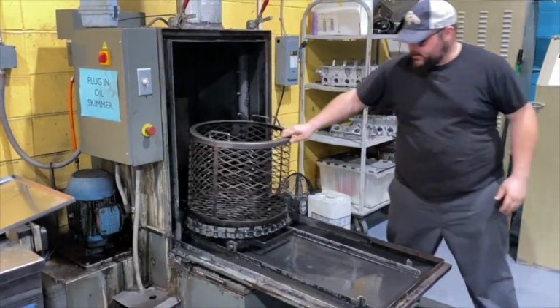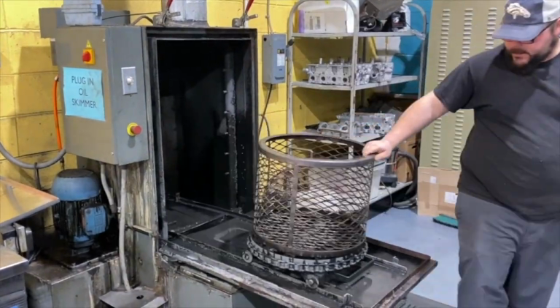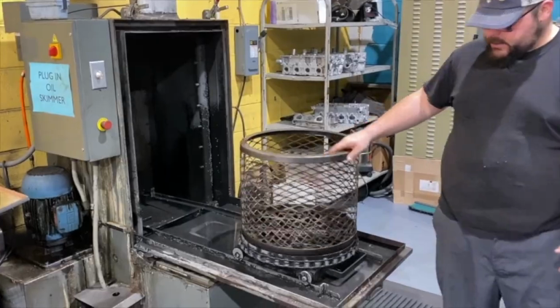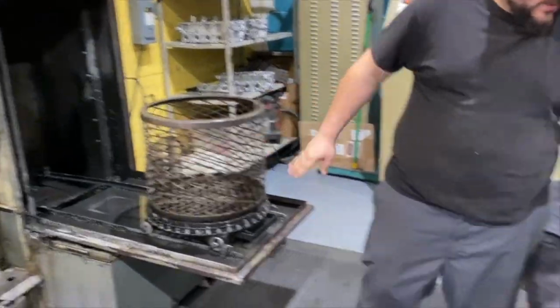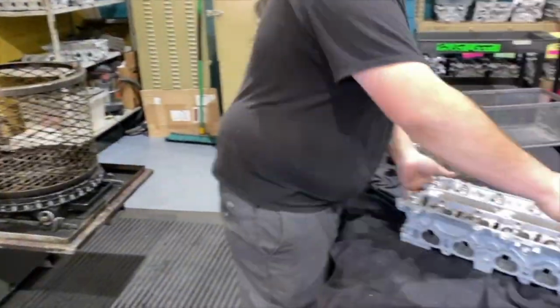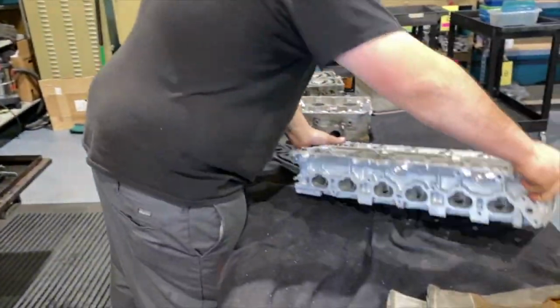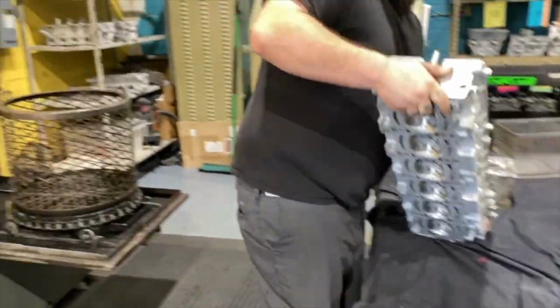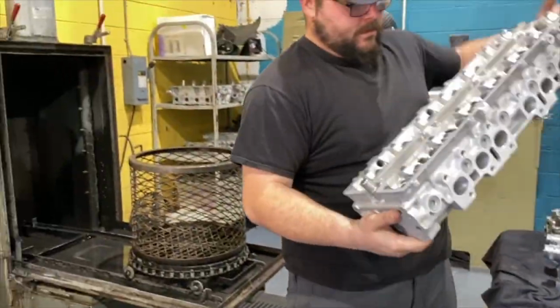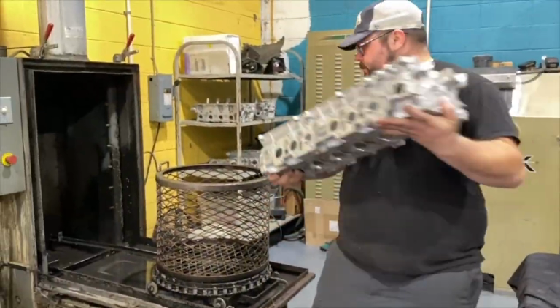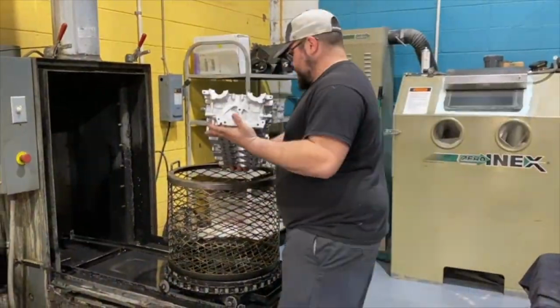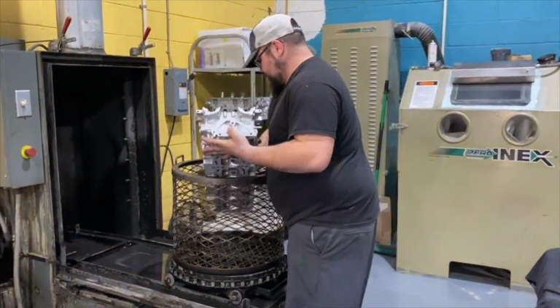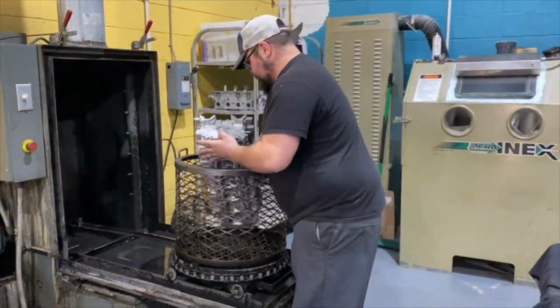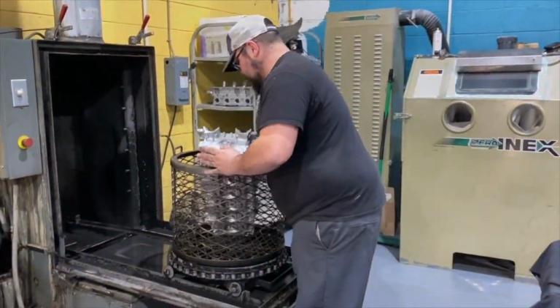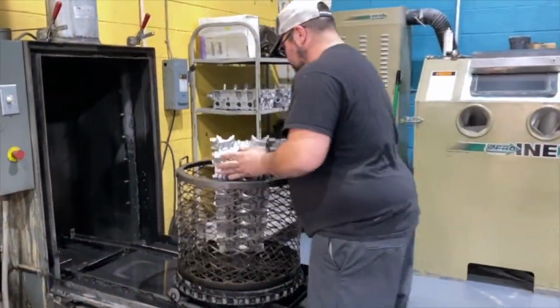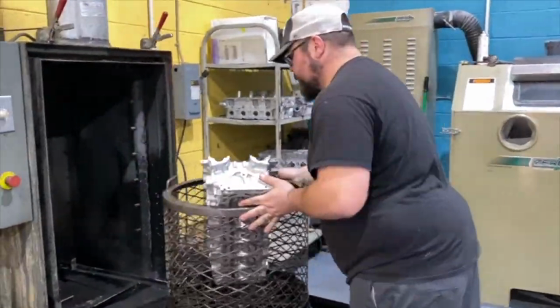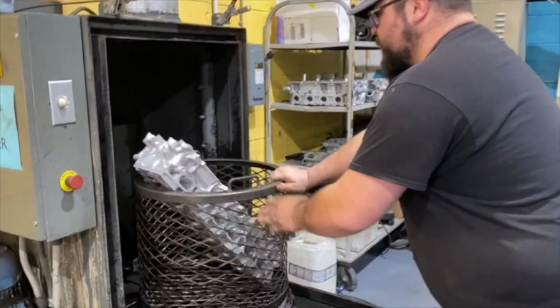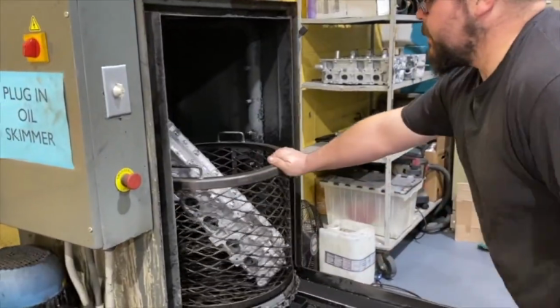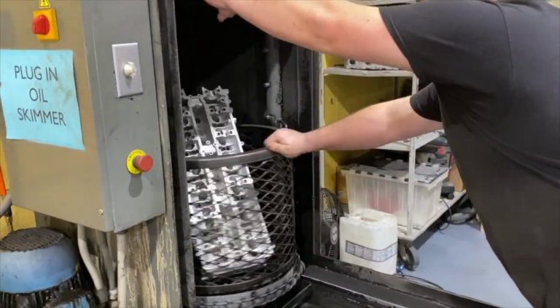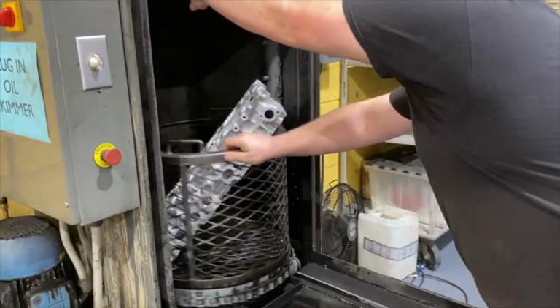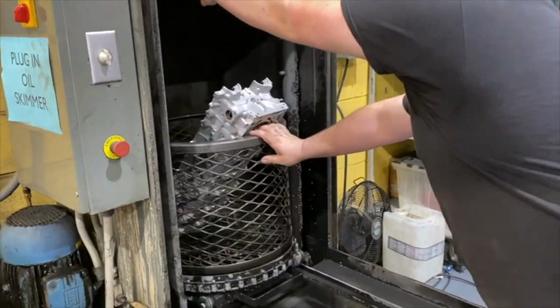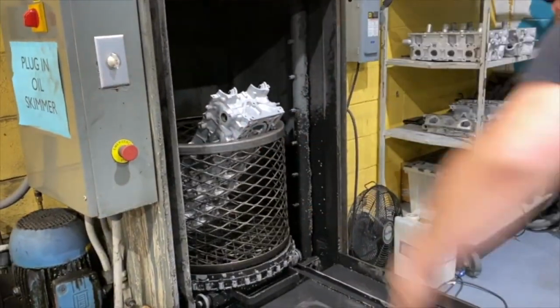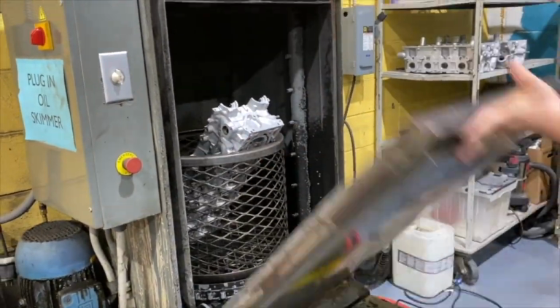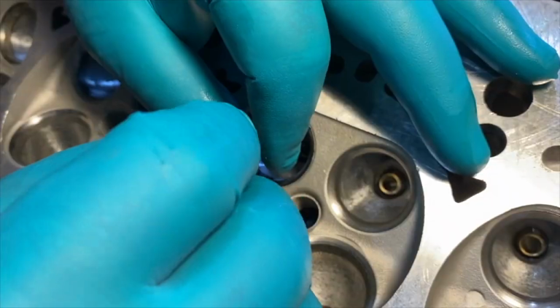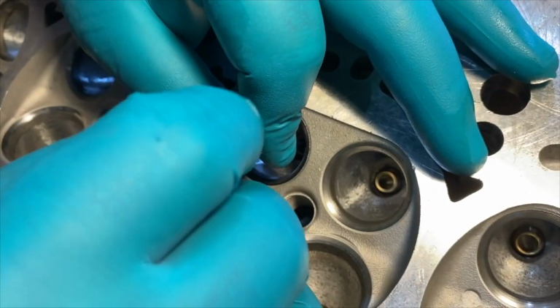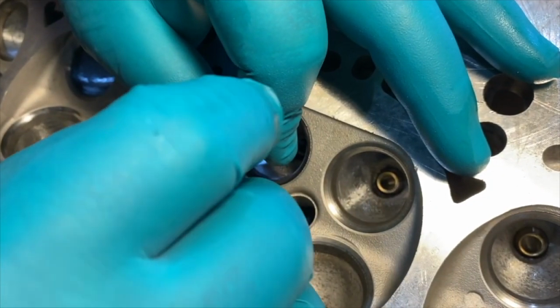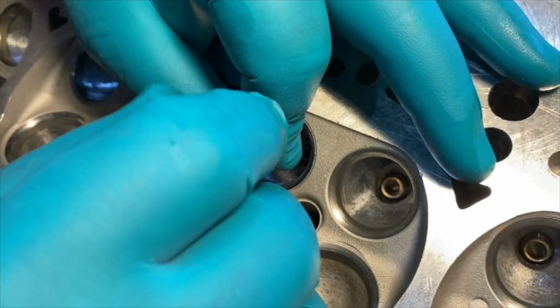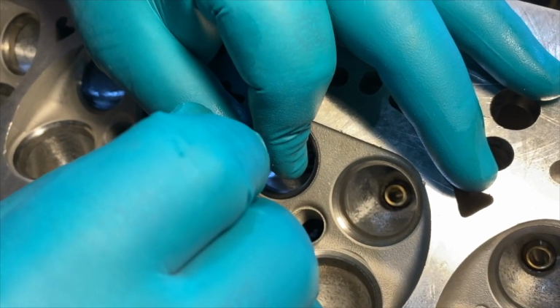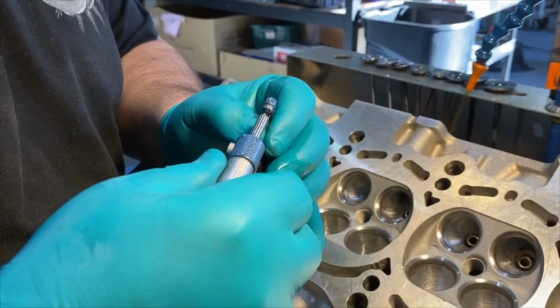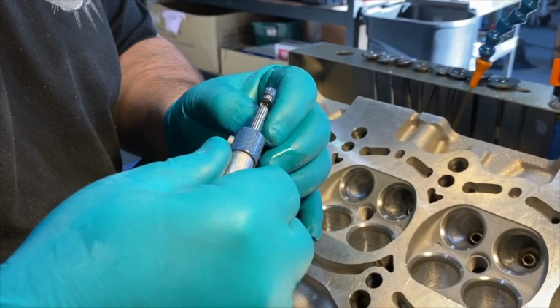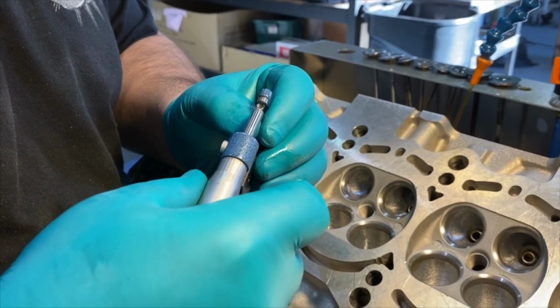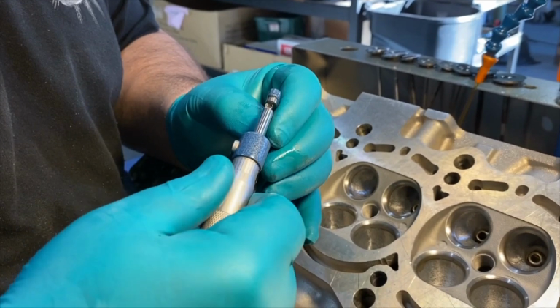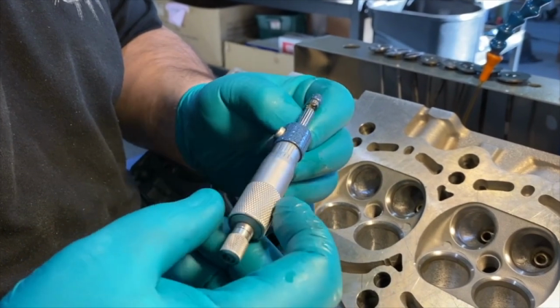After the guides are reamed, the cylinder head is put in the spray washer to remove any coolant or debris. Again, the tech will wait for the cylinder head to cool down so that he can measure each guide to ensure that the proper valve to guide clearance has been set.